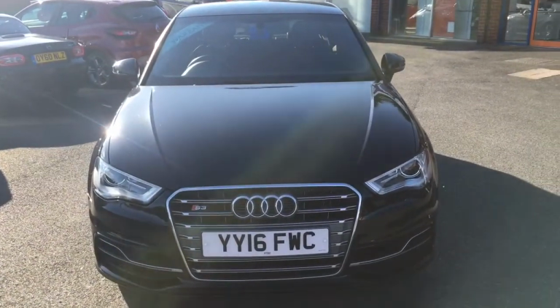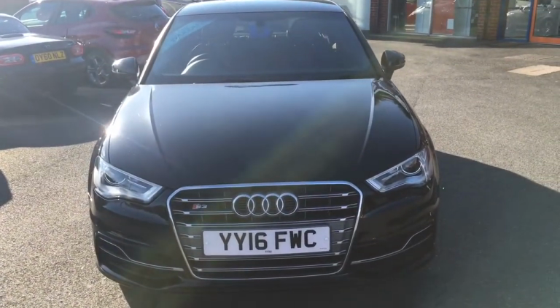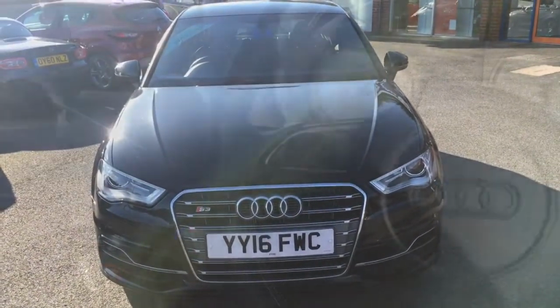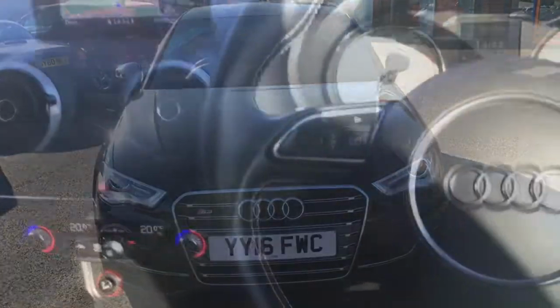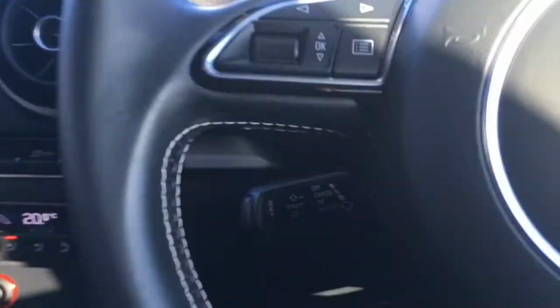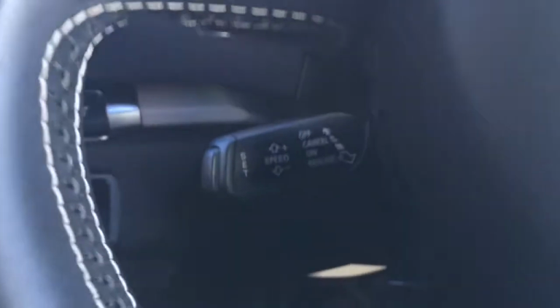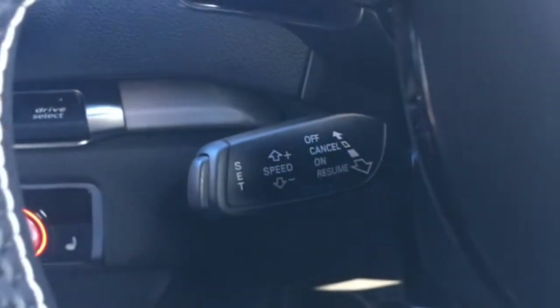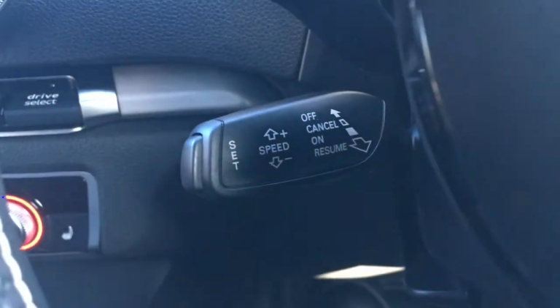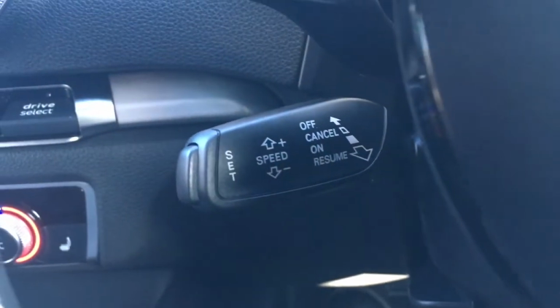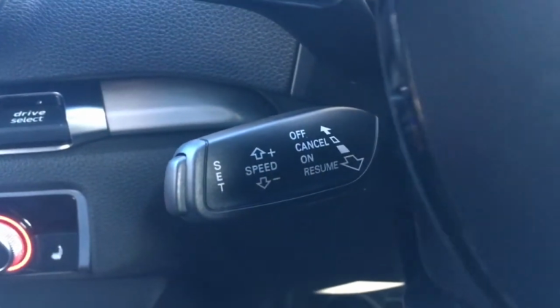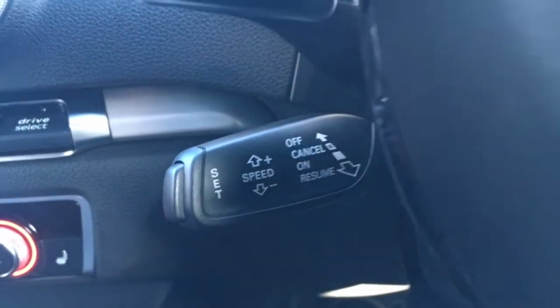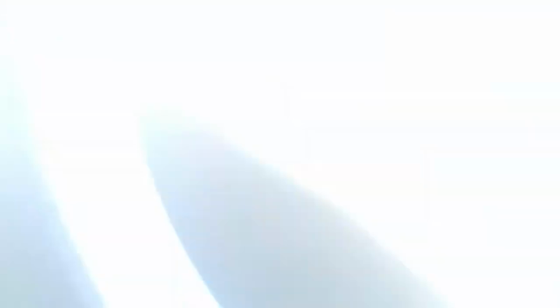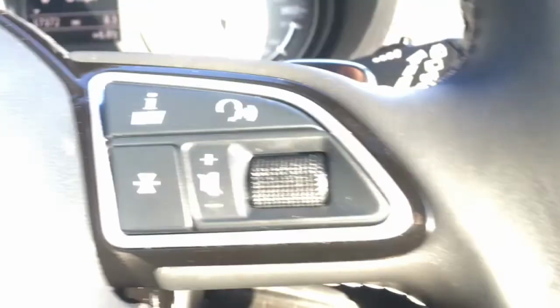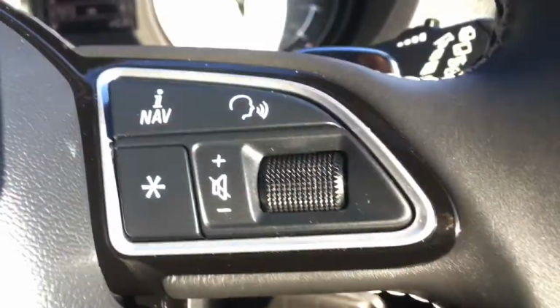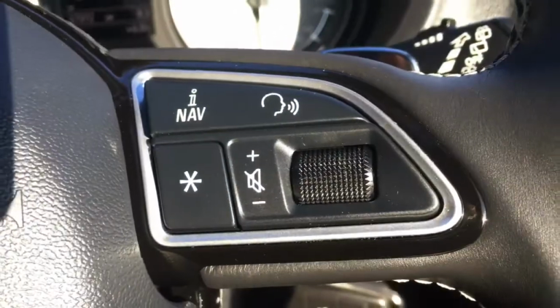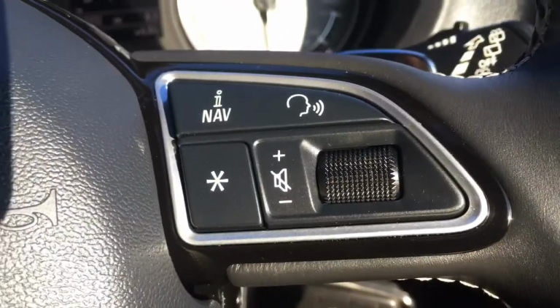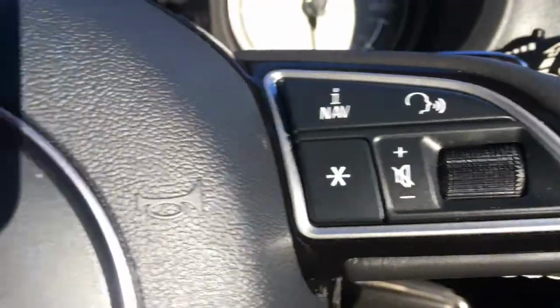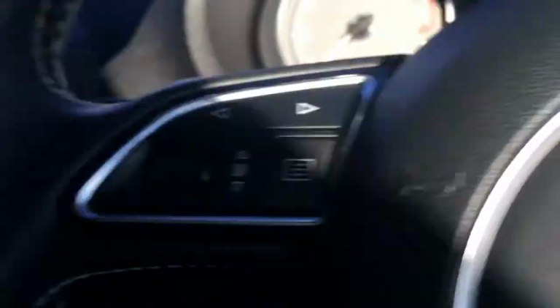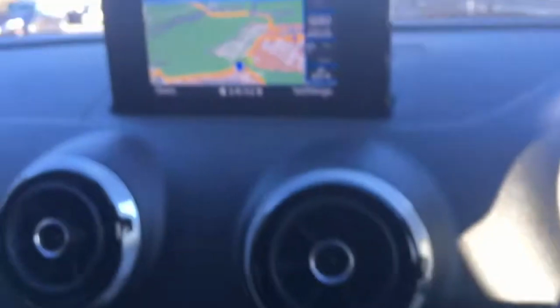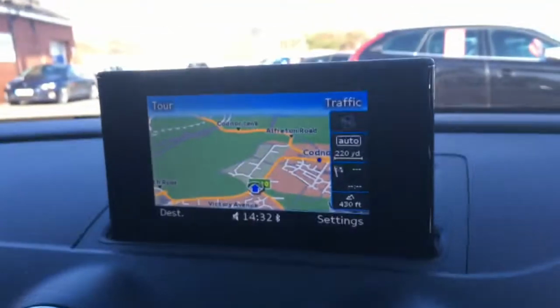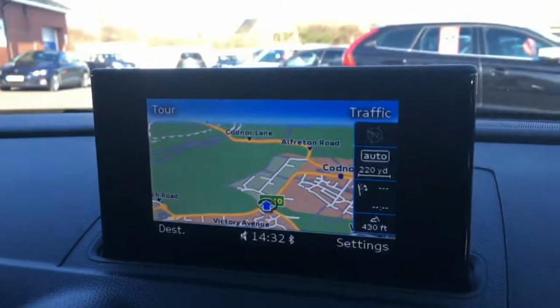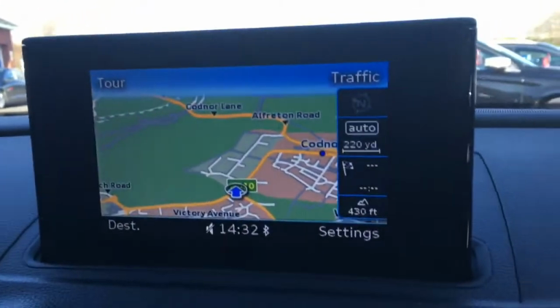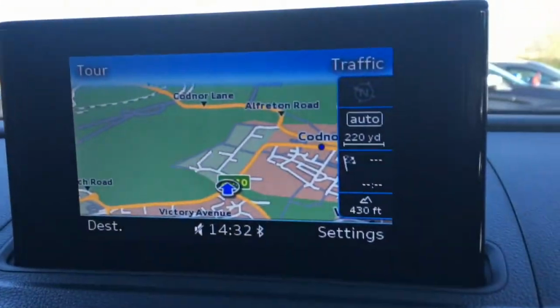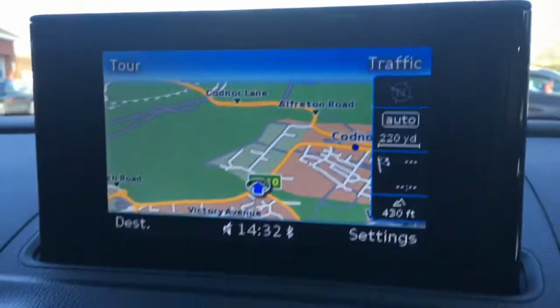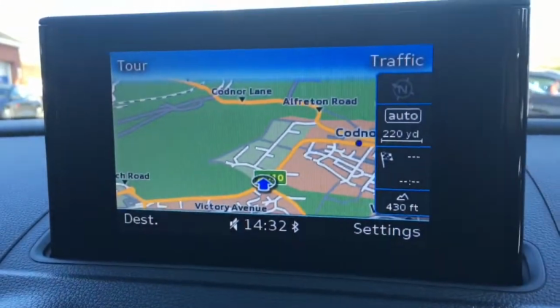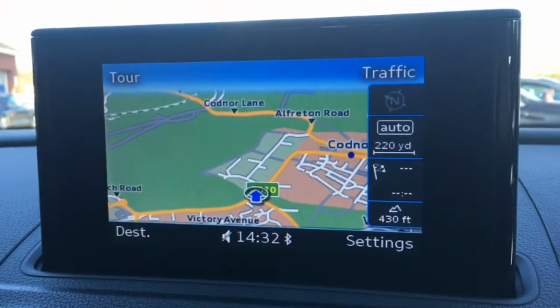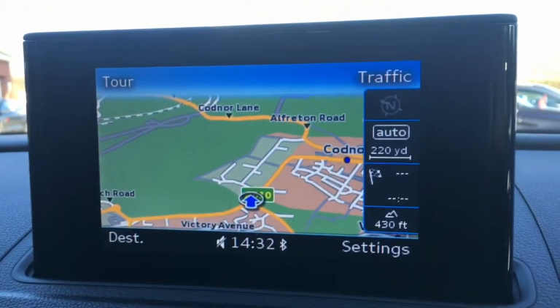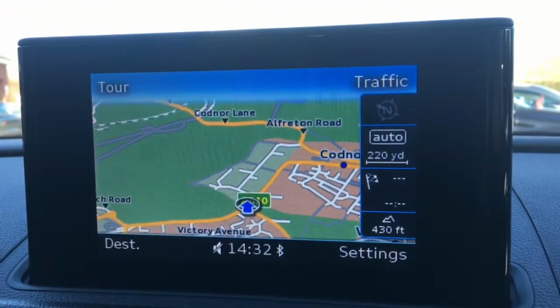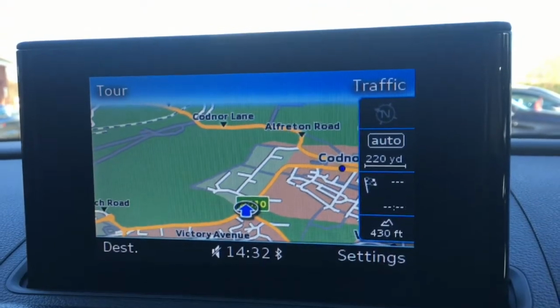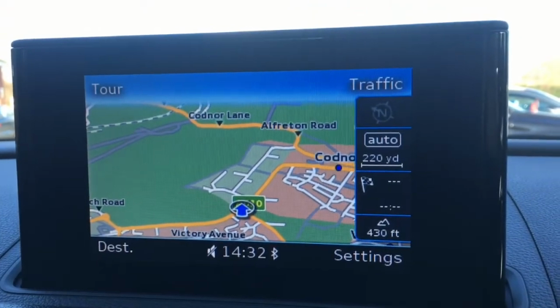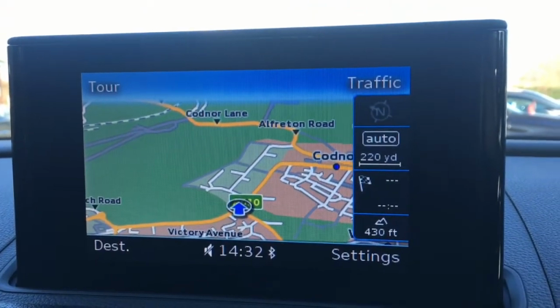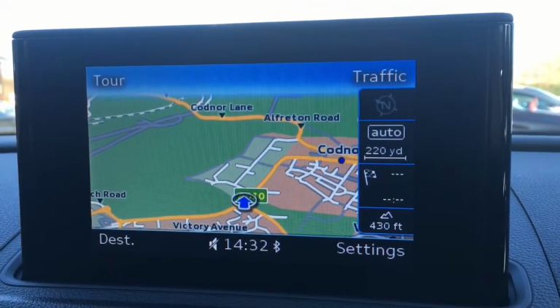Let's have a quick look at the interior. I've got the cruise control on a stalk just behind the steering wheel, and some audio volume controls just there. Moving over to the screen, you'll see we've currently got the map up for the sat-nav — it's really clear, it's in colour, and it's a great size as well.